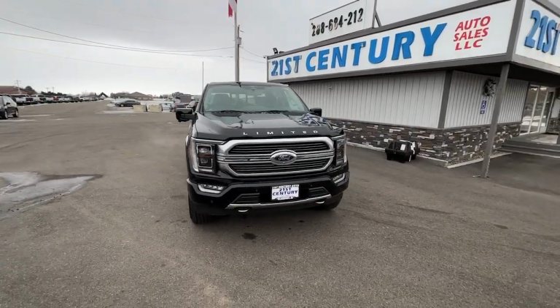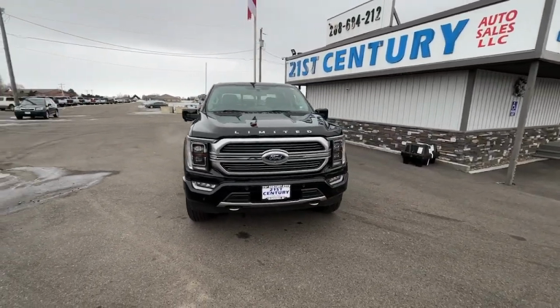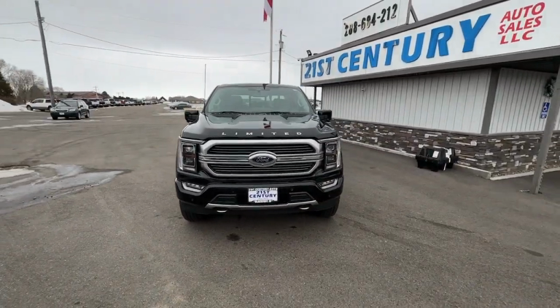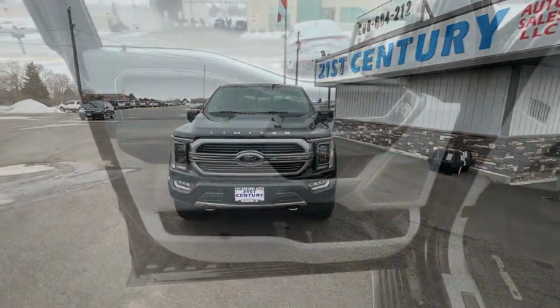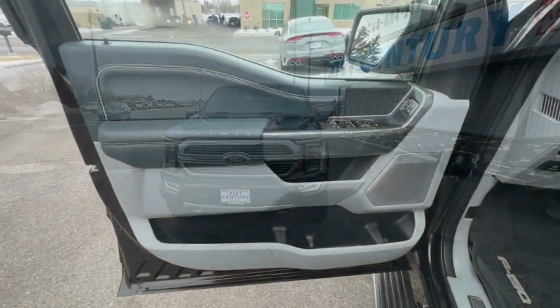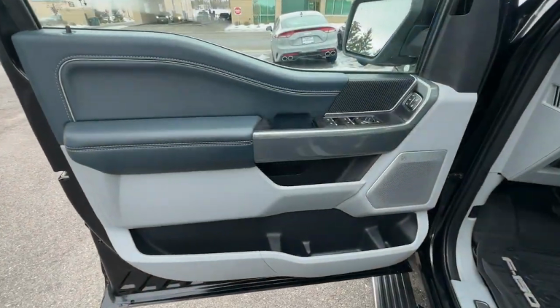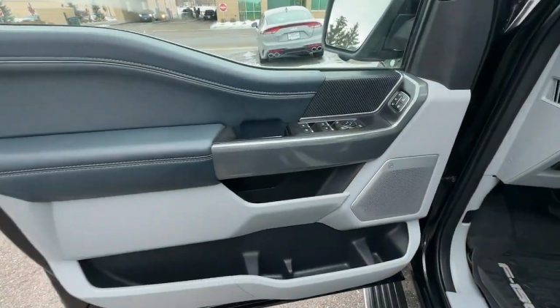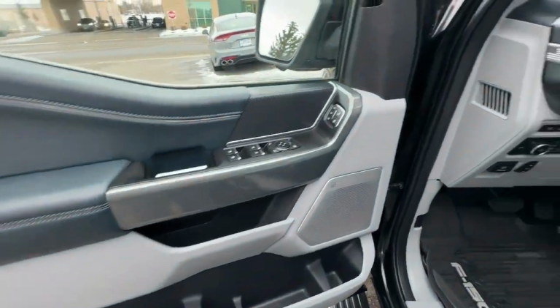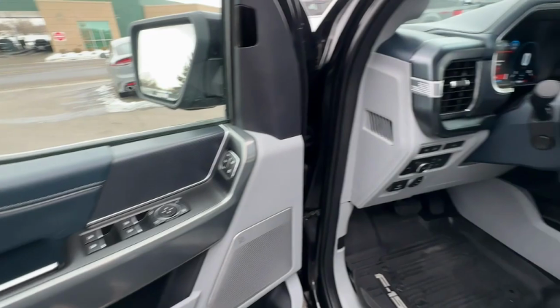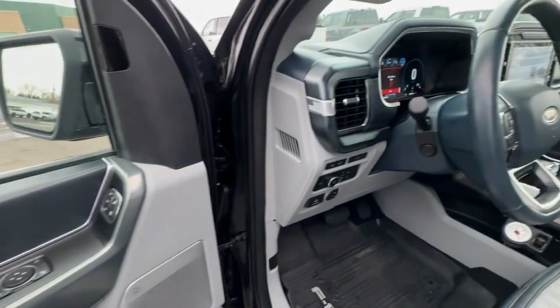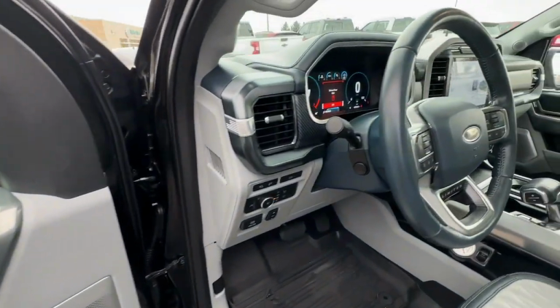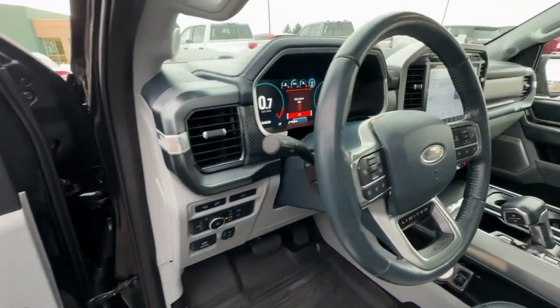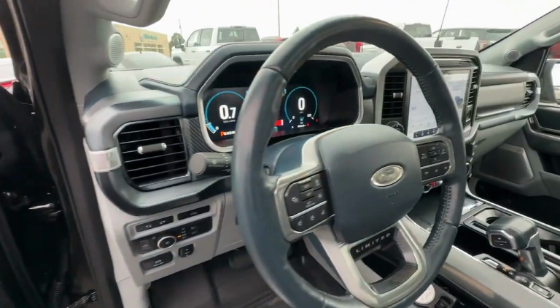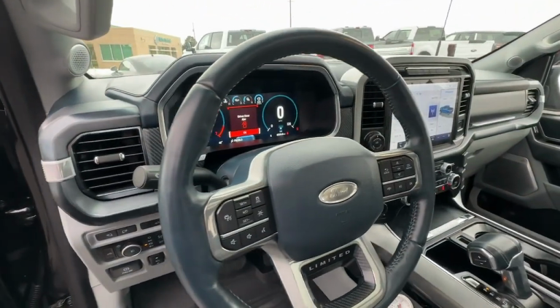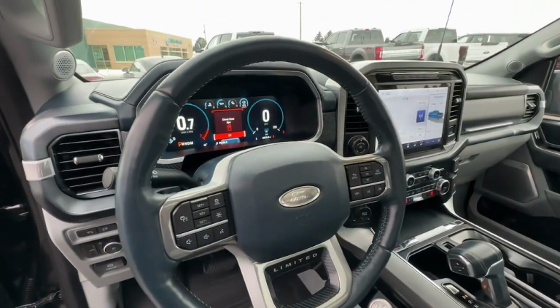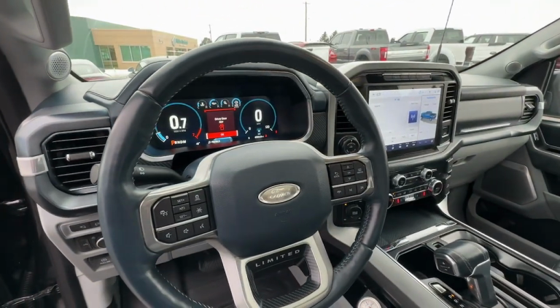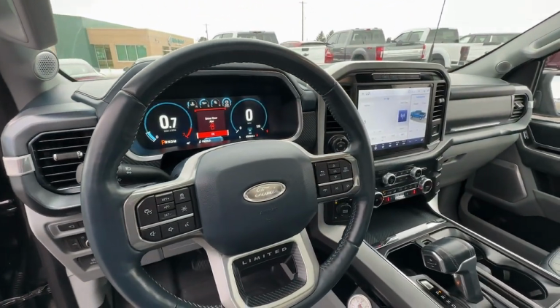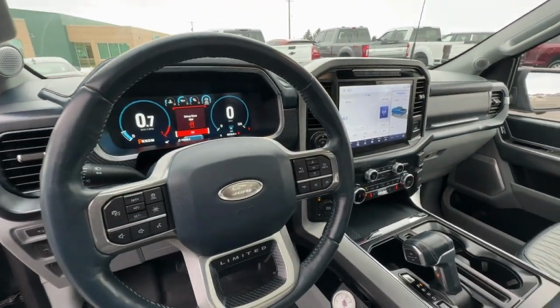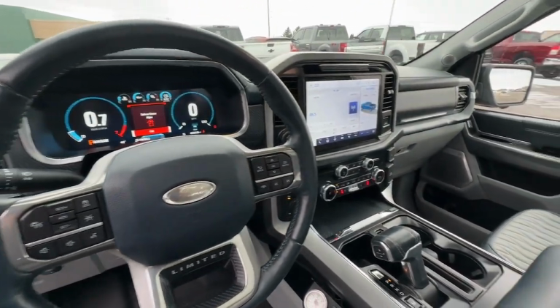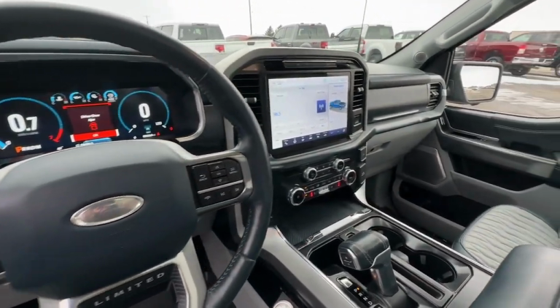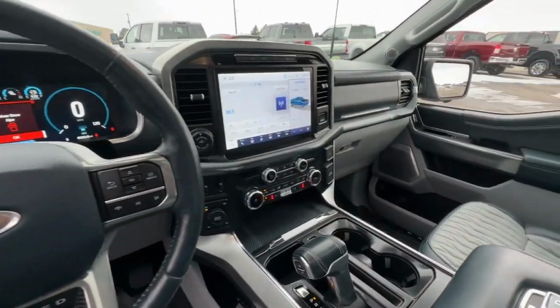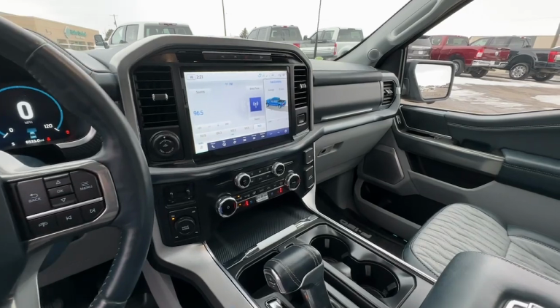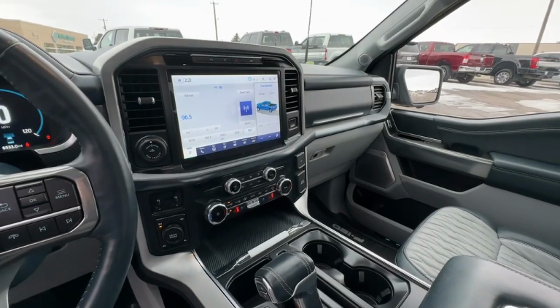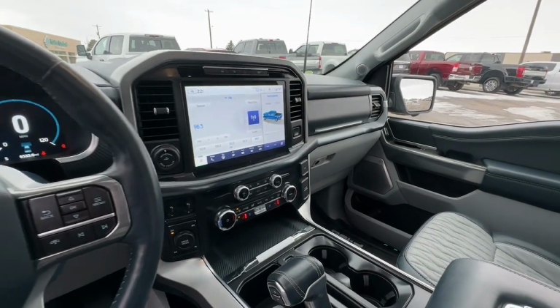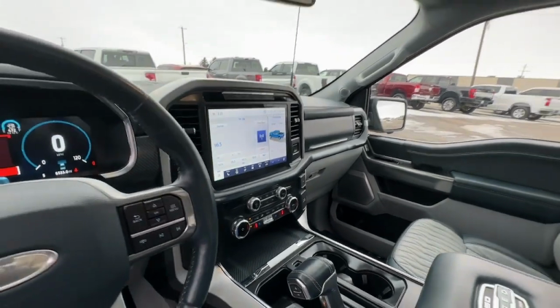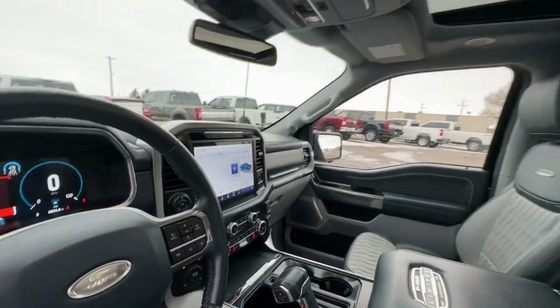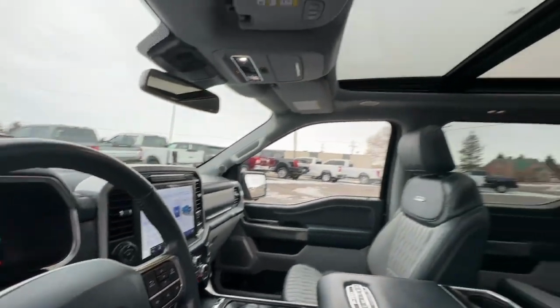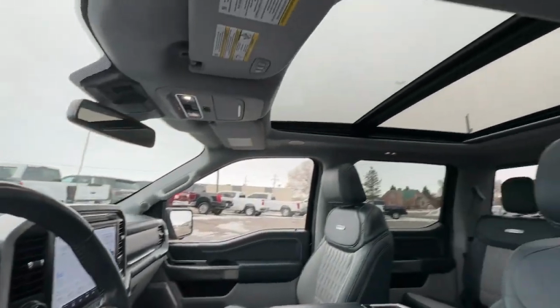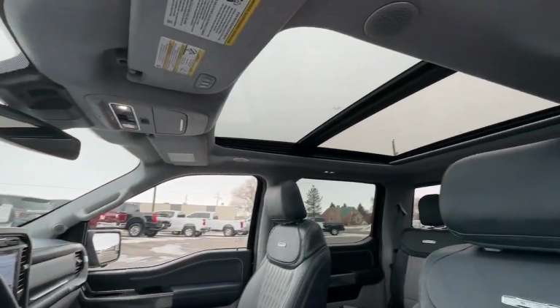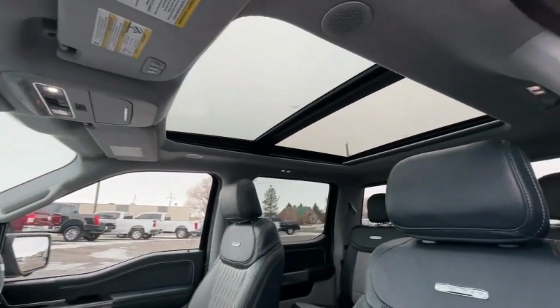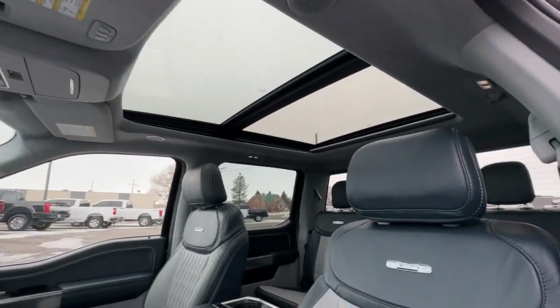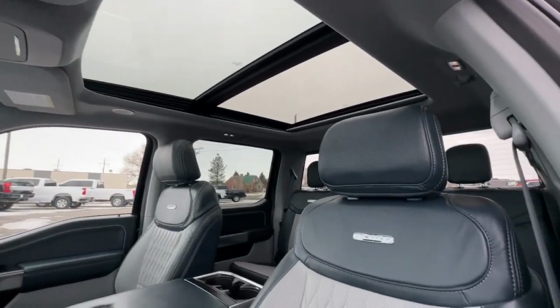Navigation system, keyless entry, sun and moonroof, backup camera, power passenger seat, heated rear seat, heated mirrors, satellite radio, fog lamps, remote engine start.